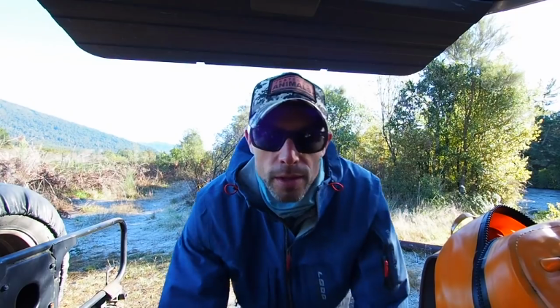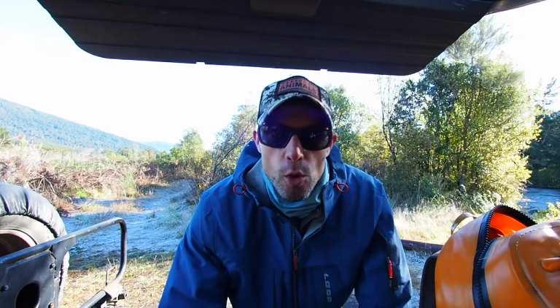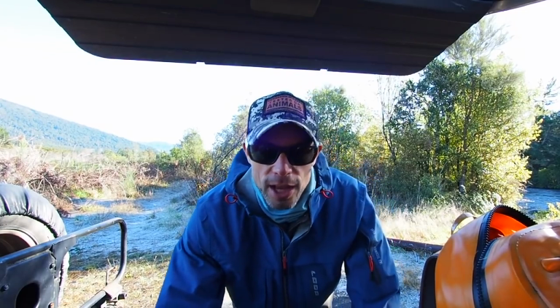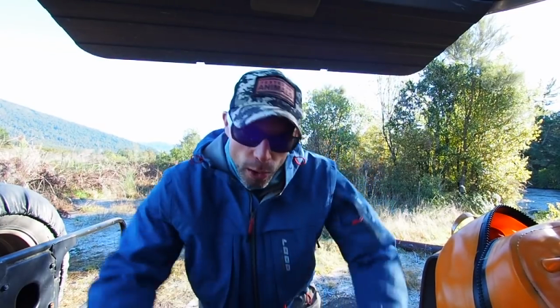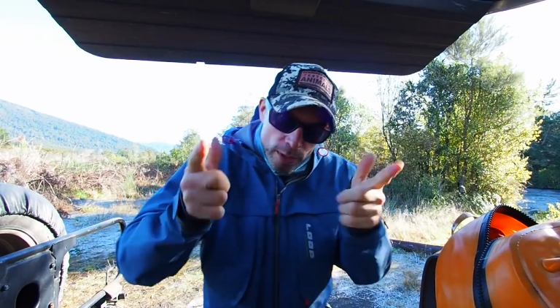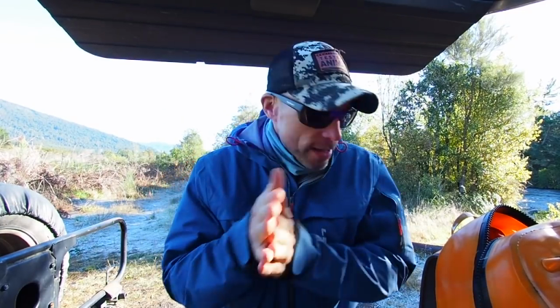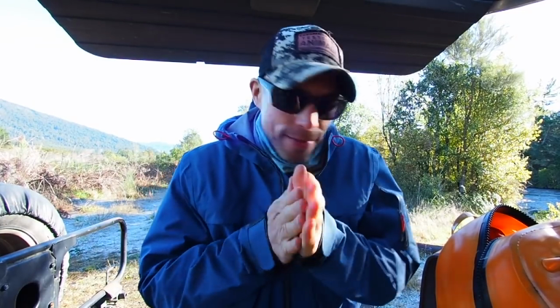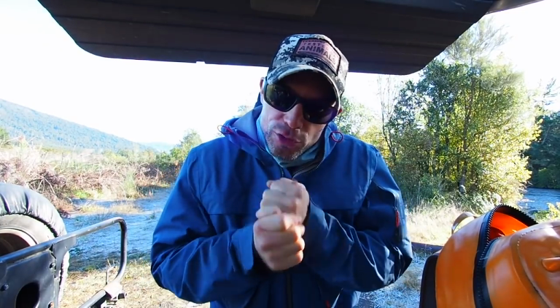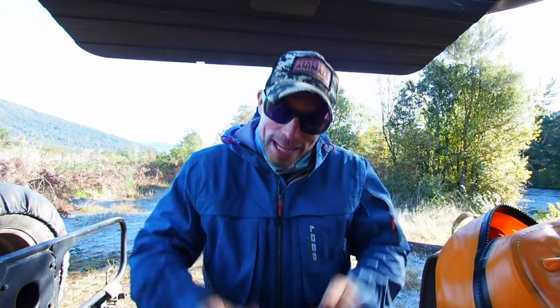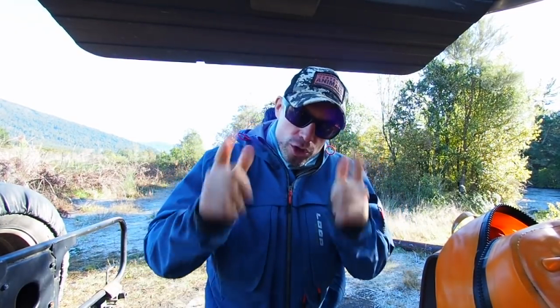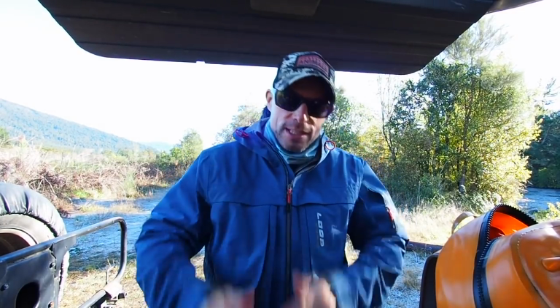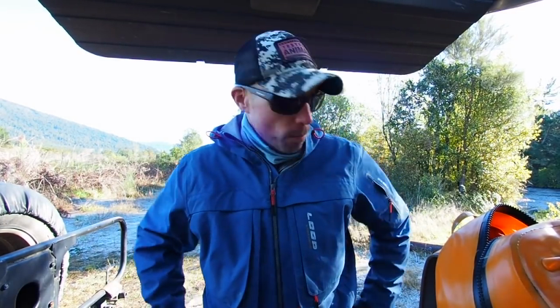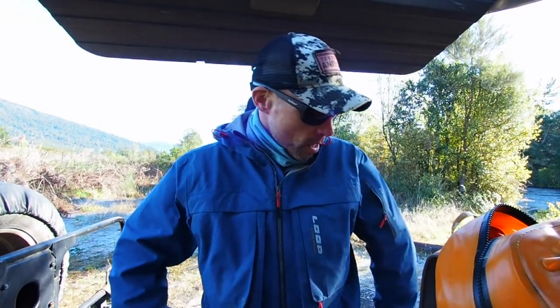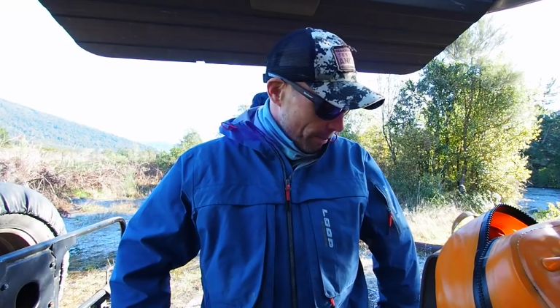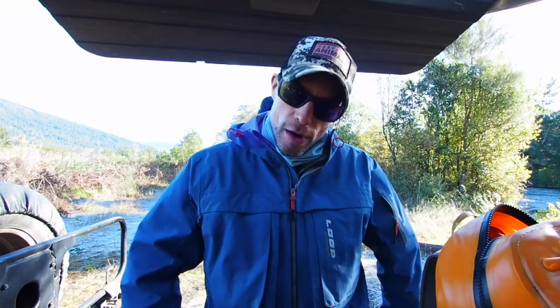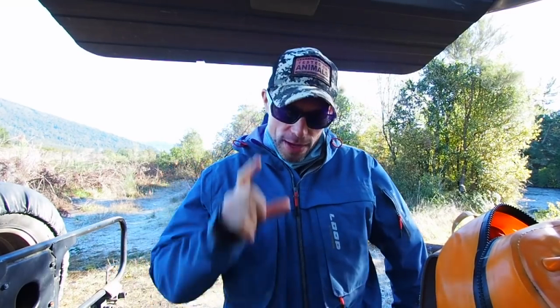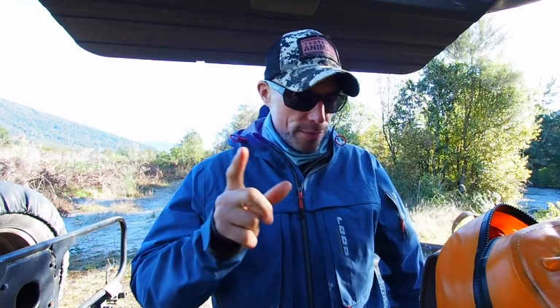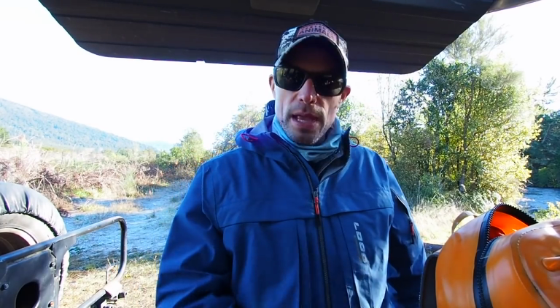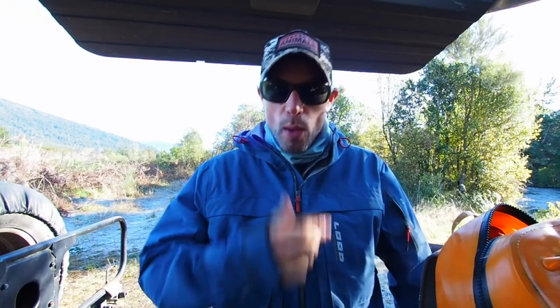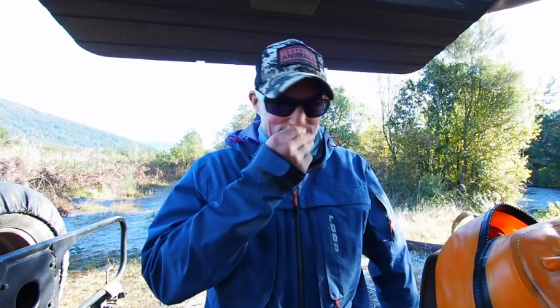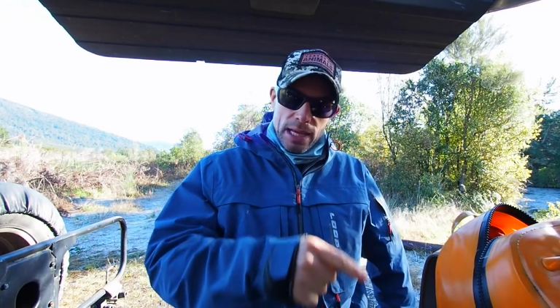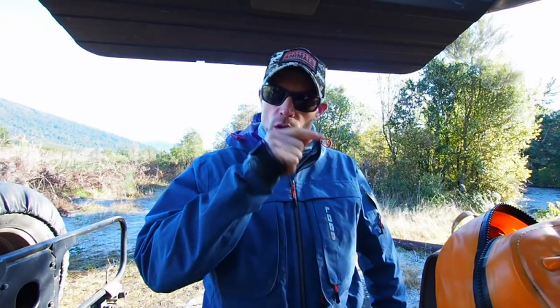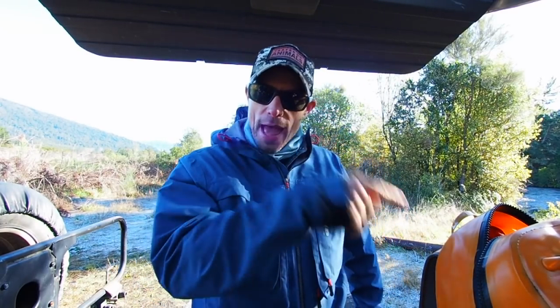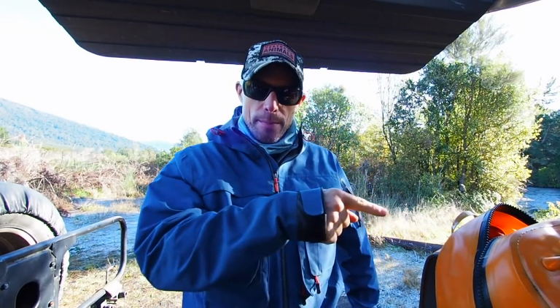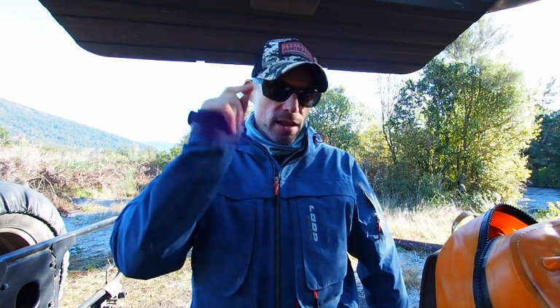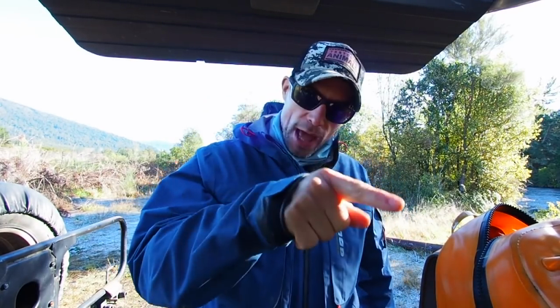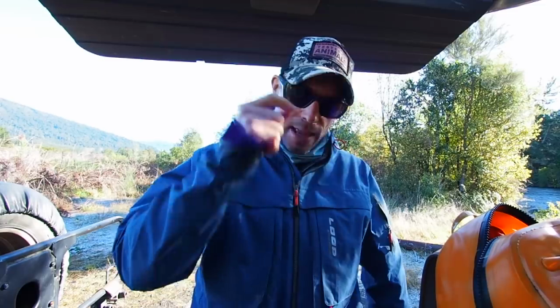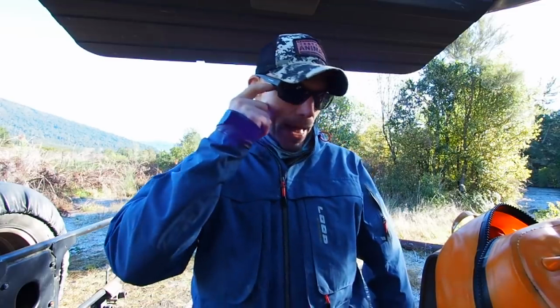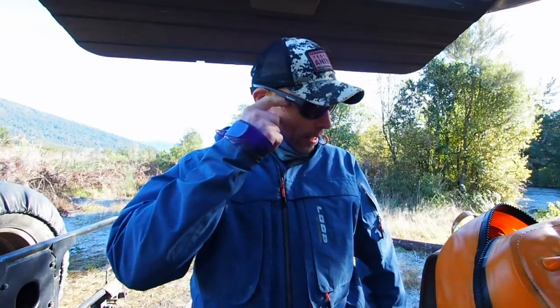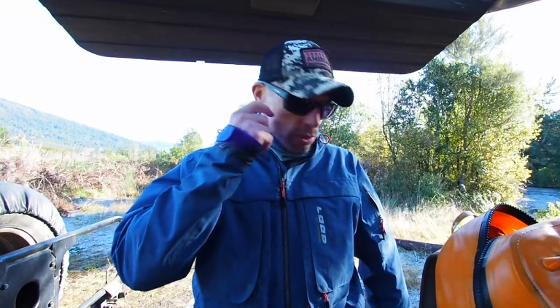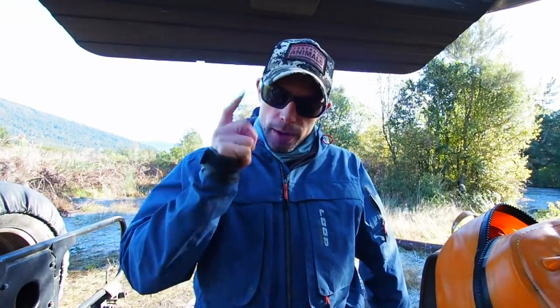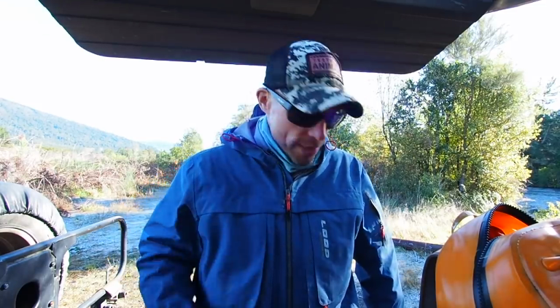Yo, how's it going? Welcome back to another Friday's Filler. Thanks for dropping in. Good to see you all. I've had quite a few people asking me what I have in my pack and what I have in my hip pack, so I'm going to show you that.